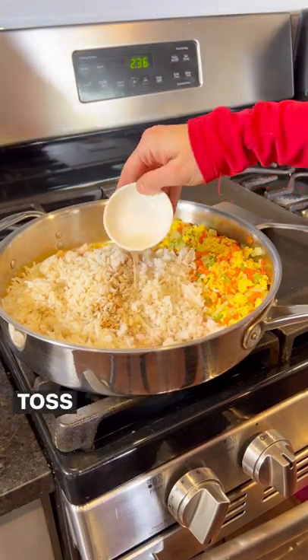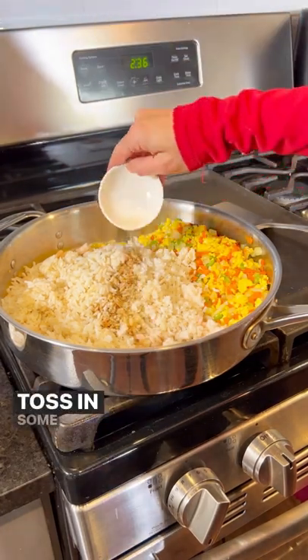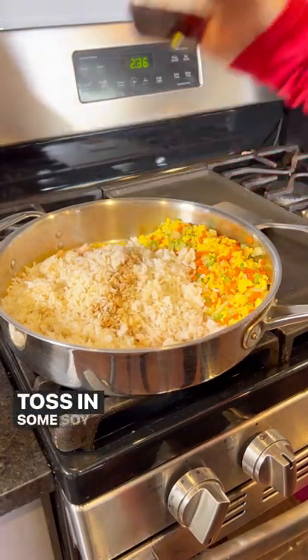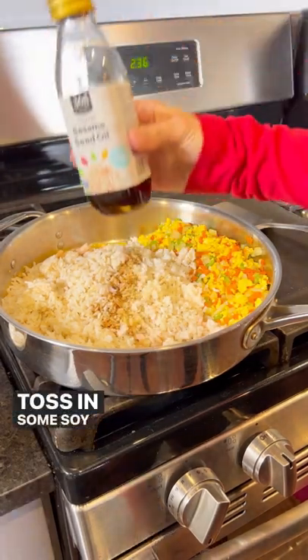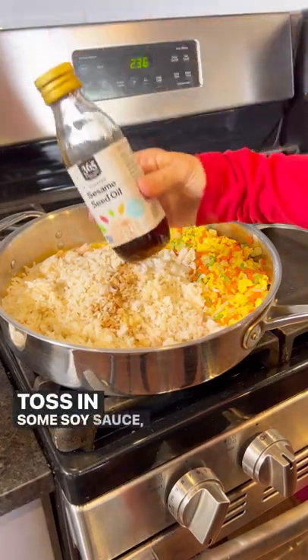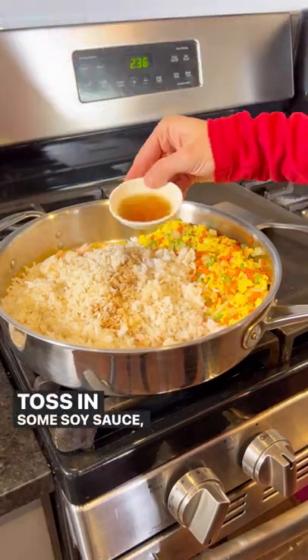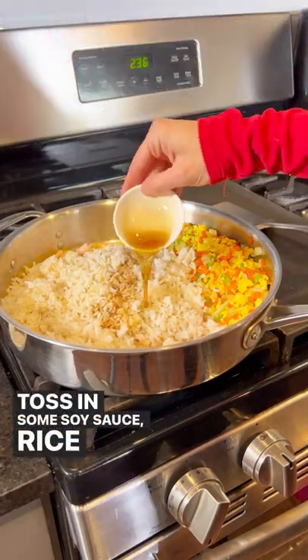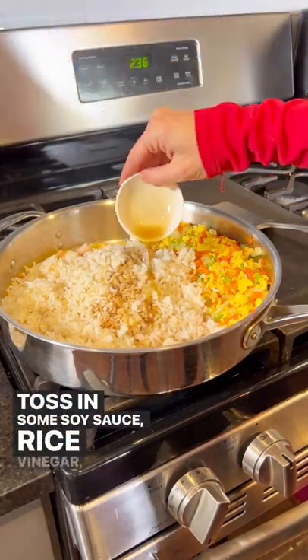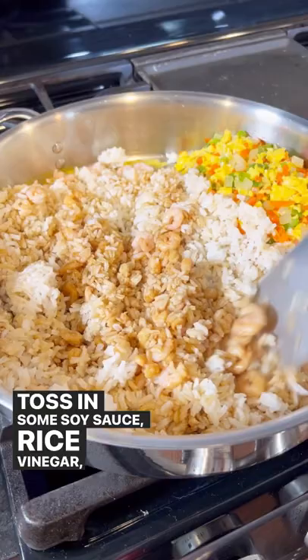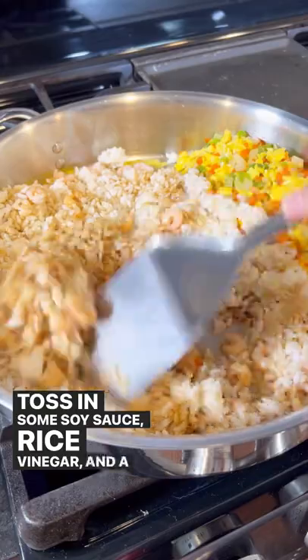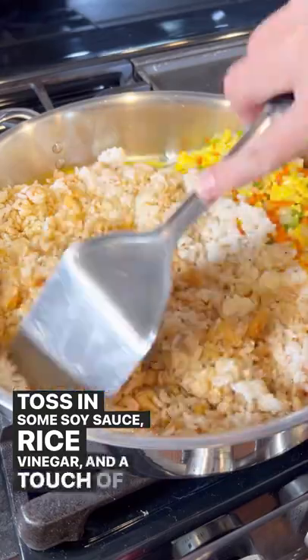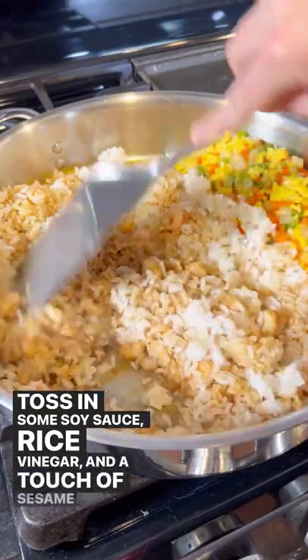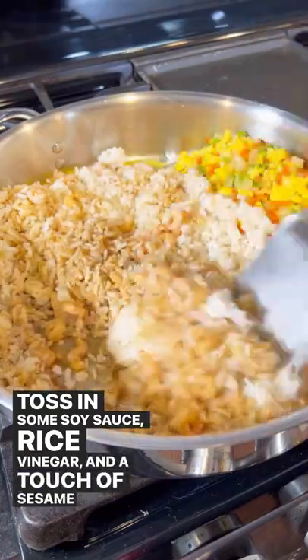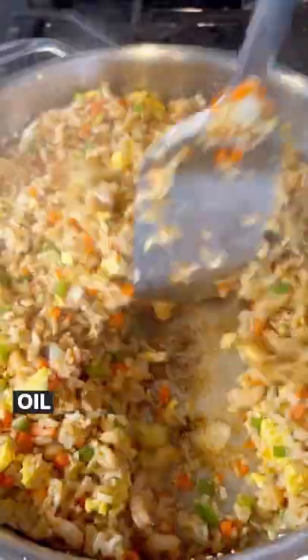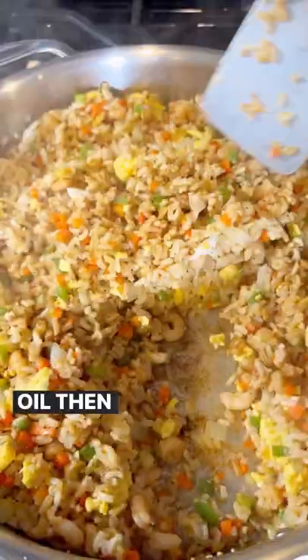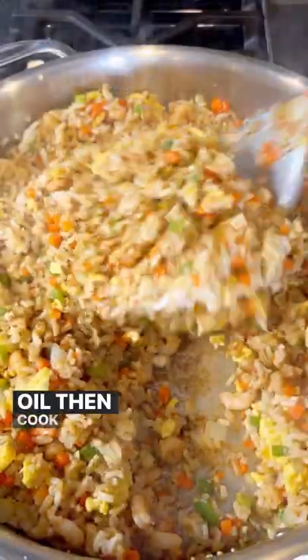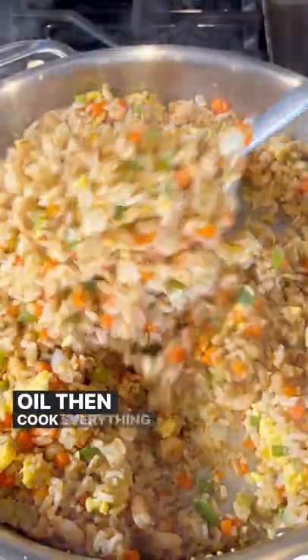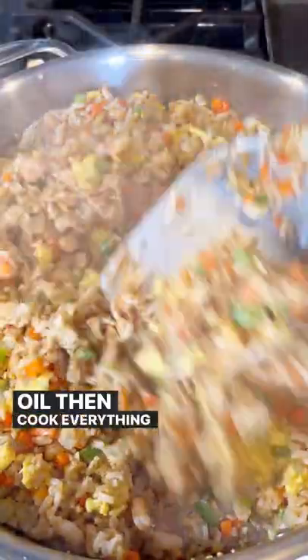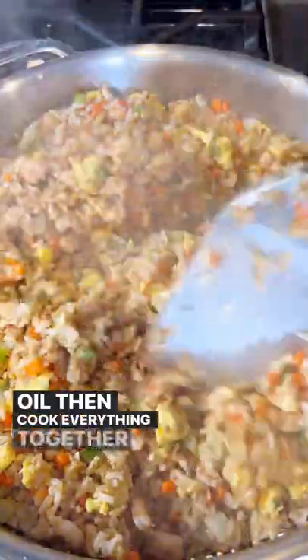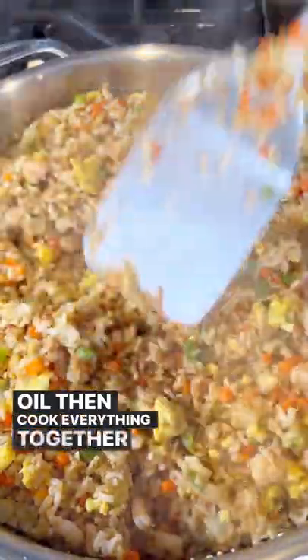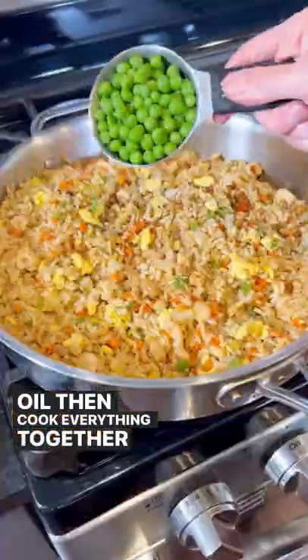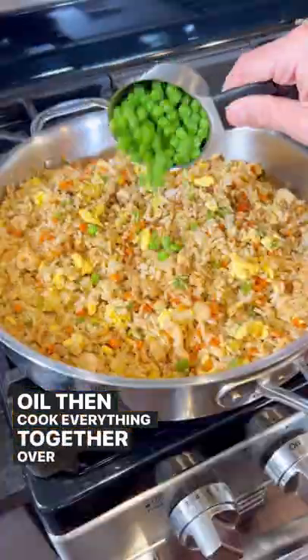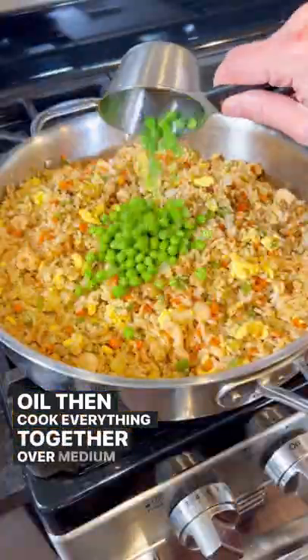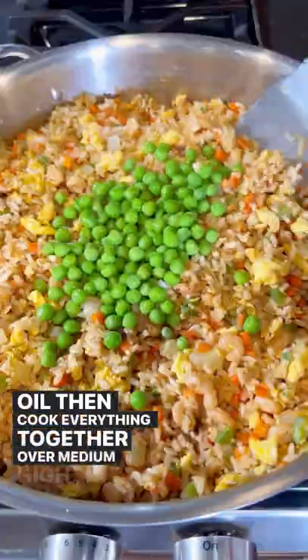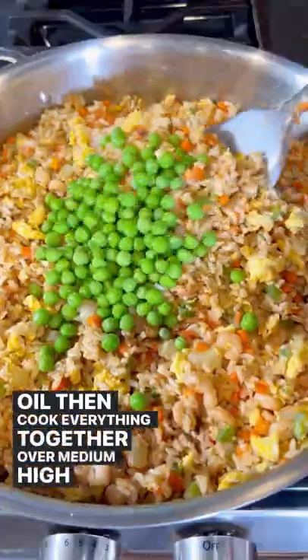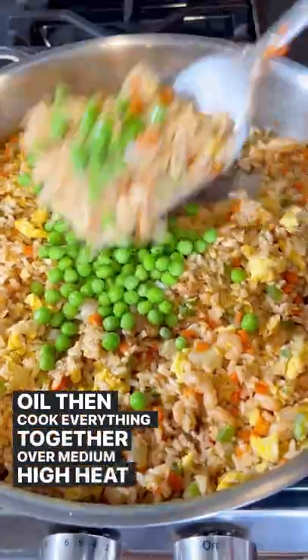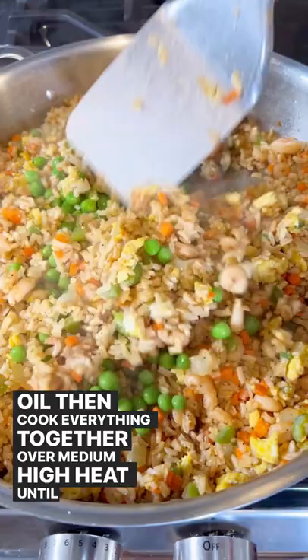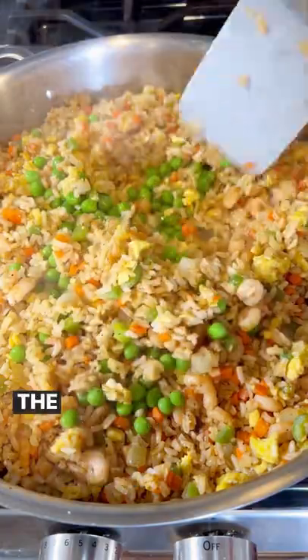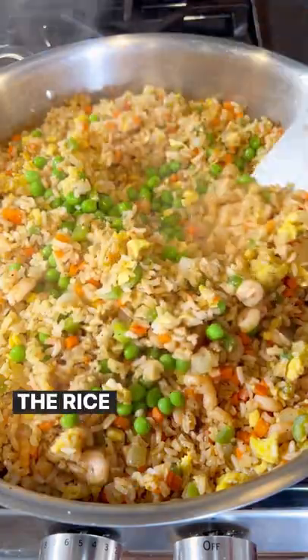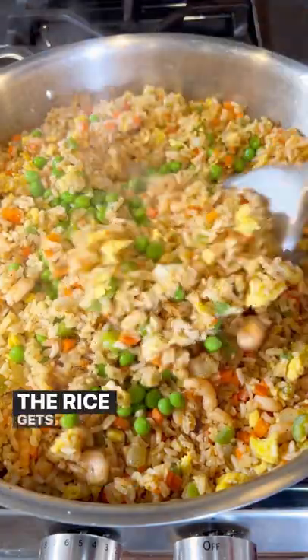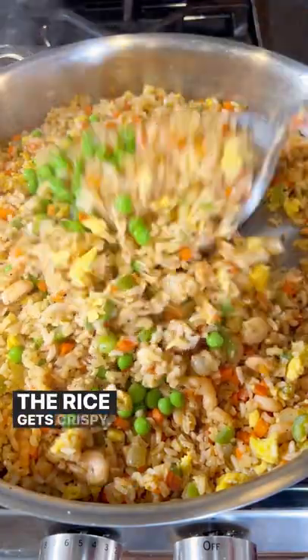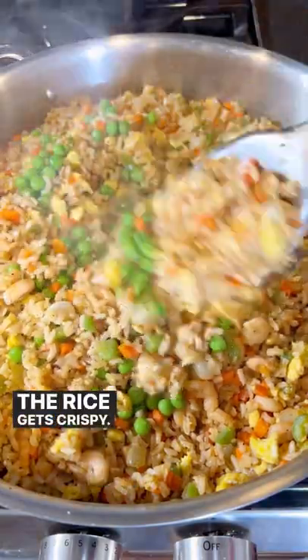Toss in some soy sauce, rice vinegar, and a touch of sesame oil. Then cook everything together over medium-high heat until the rice gets crispy.